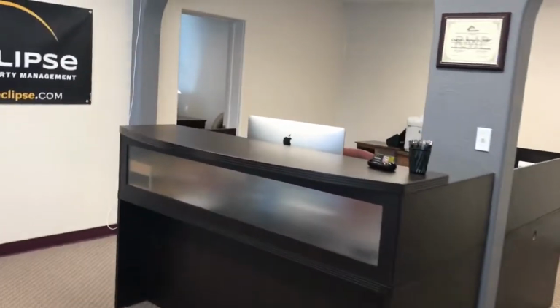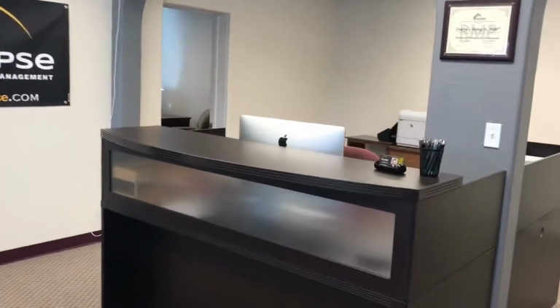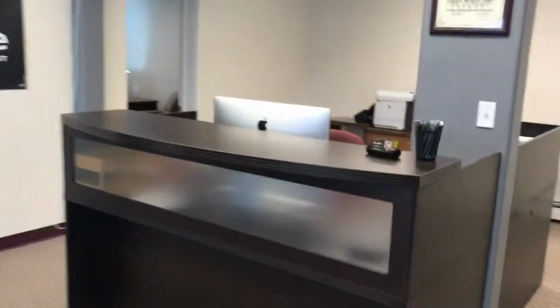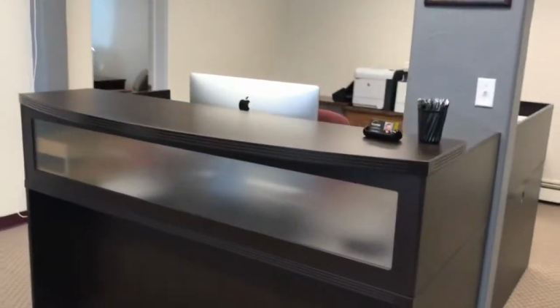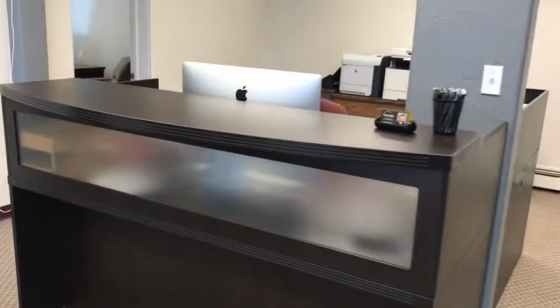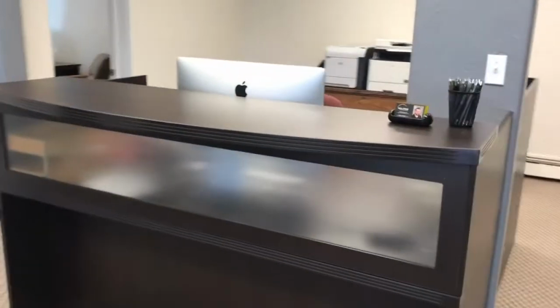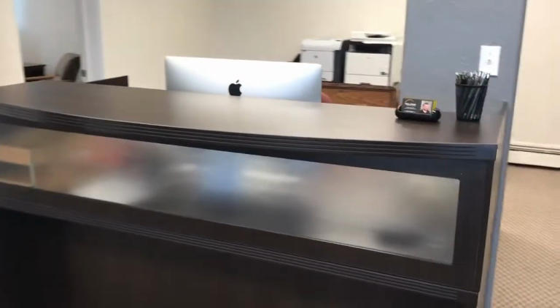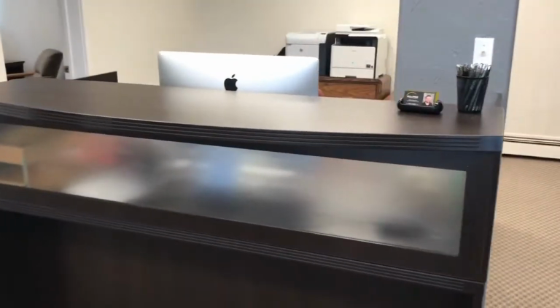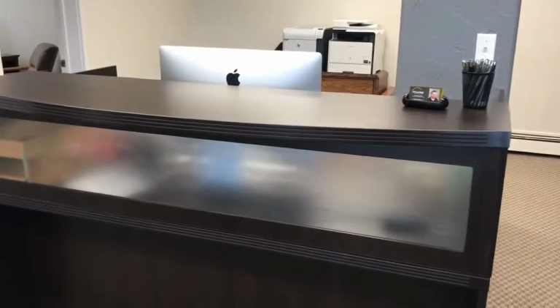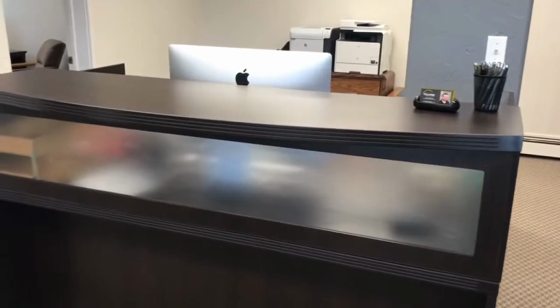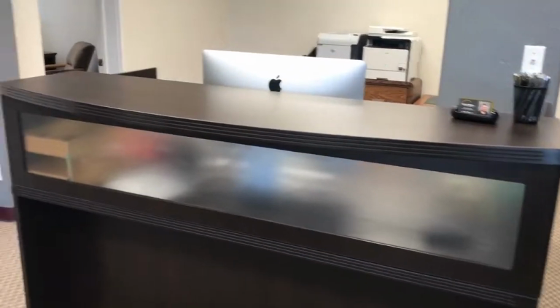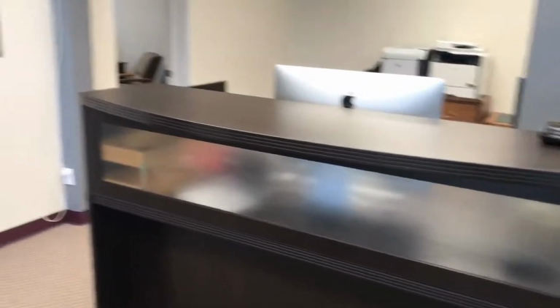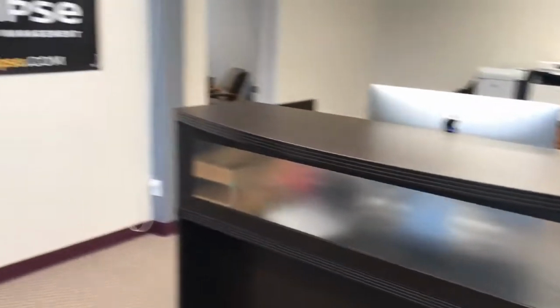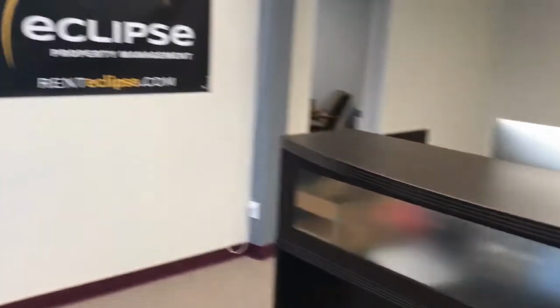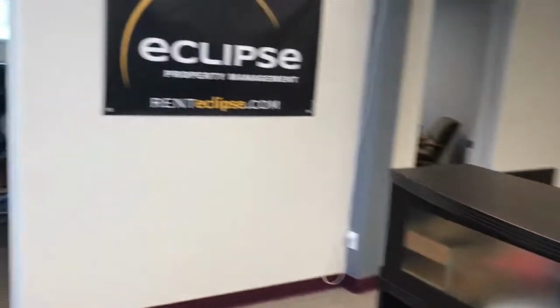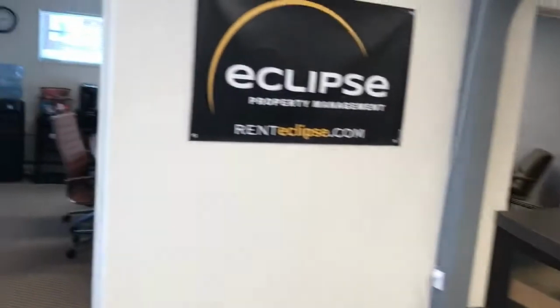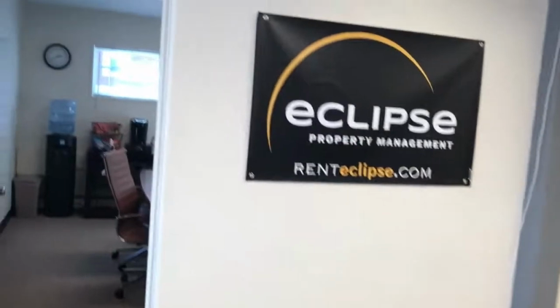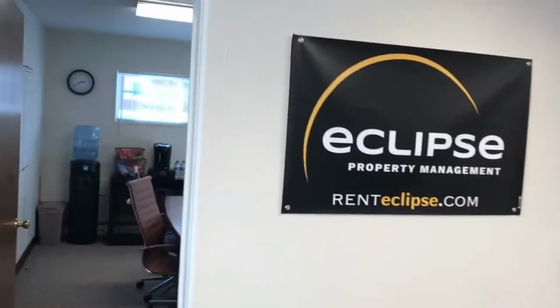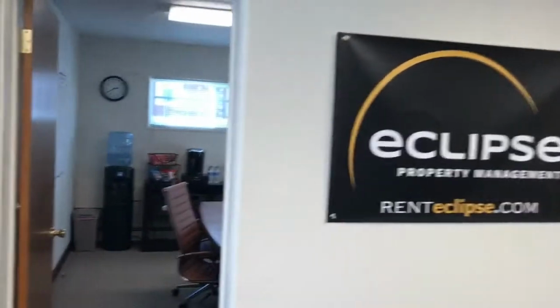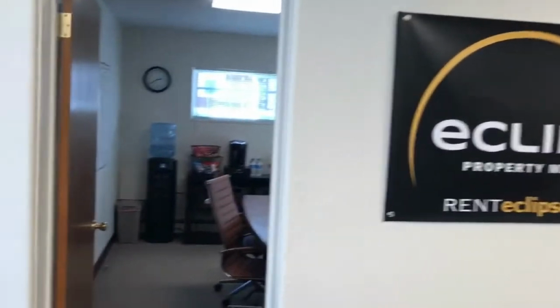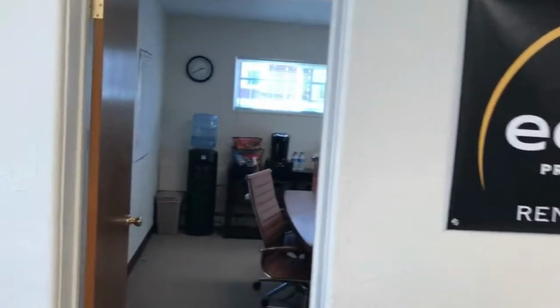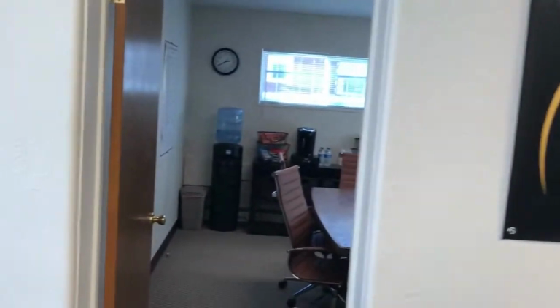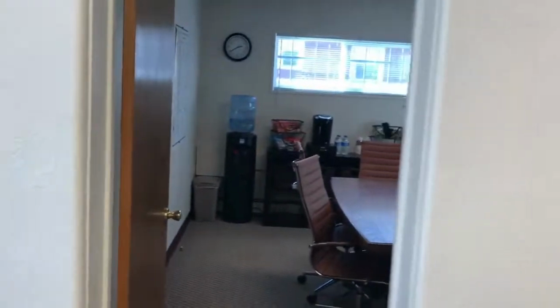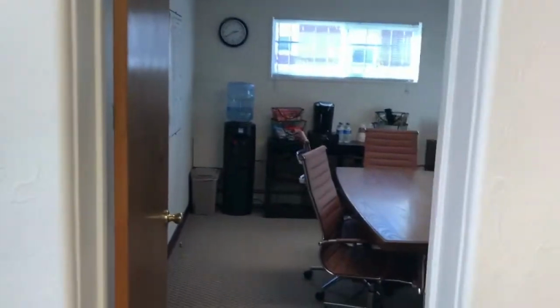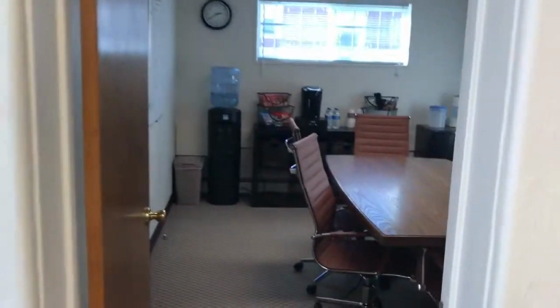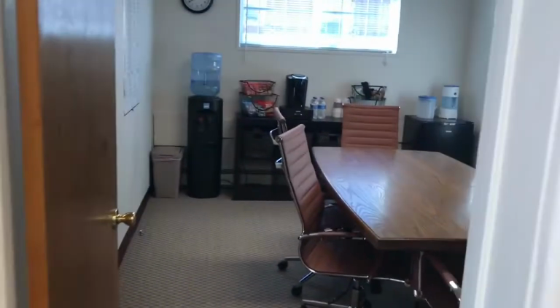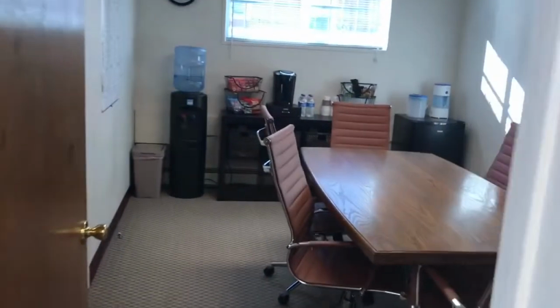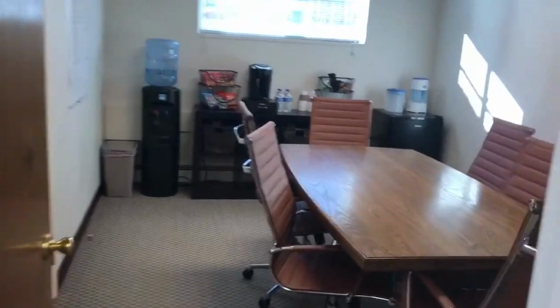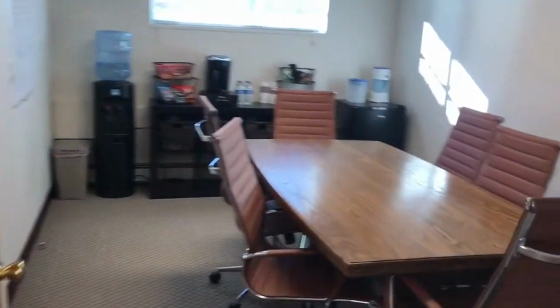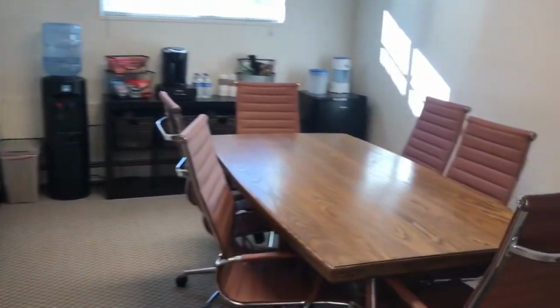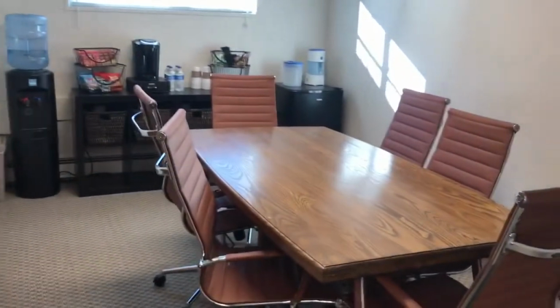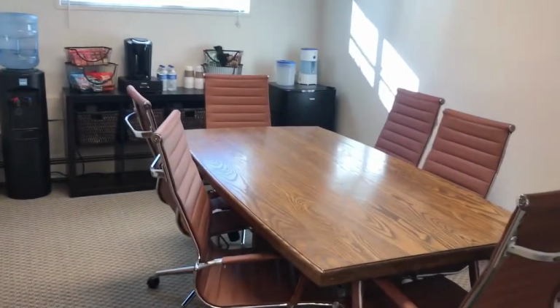Here's the front desk. And here's our conference room, where we can meet with people.